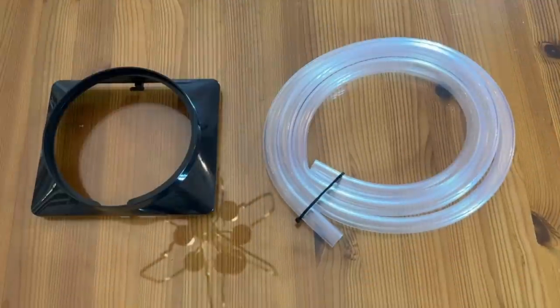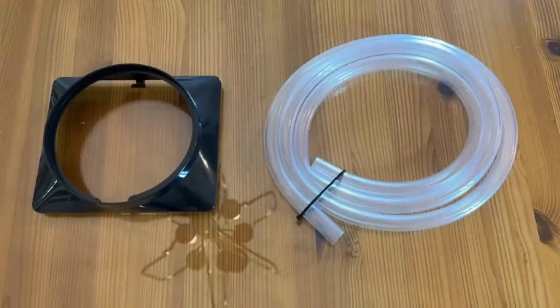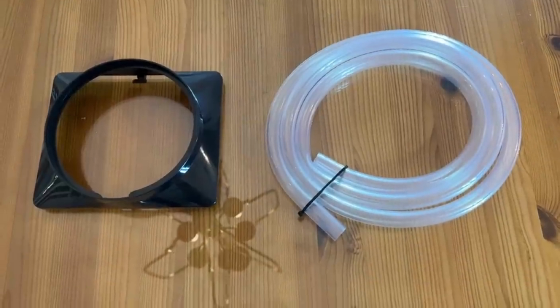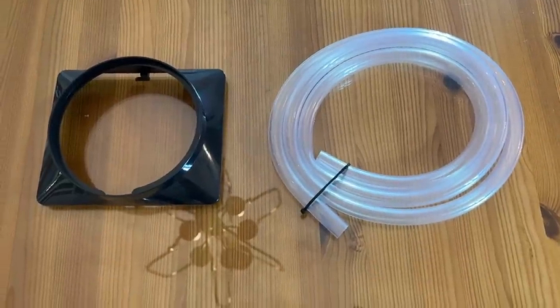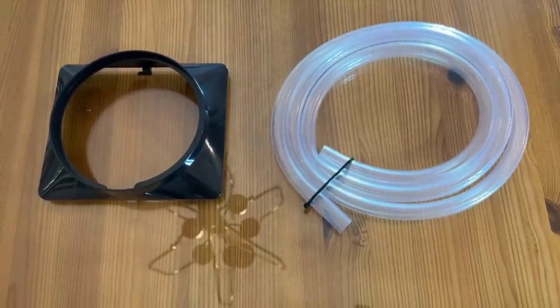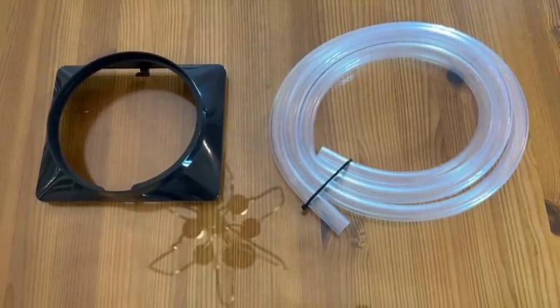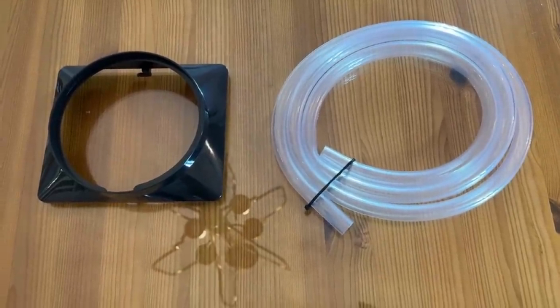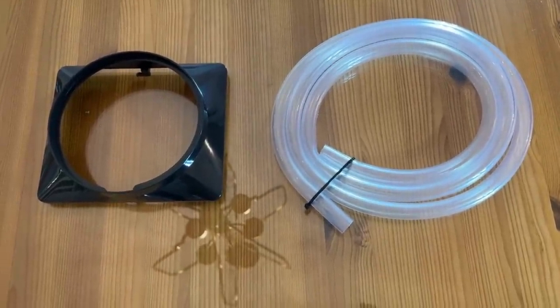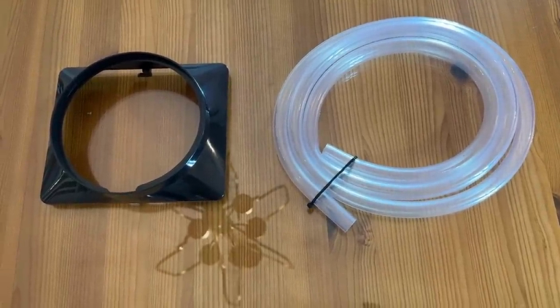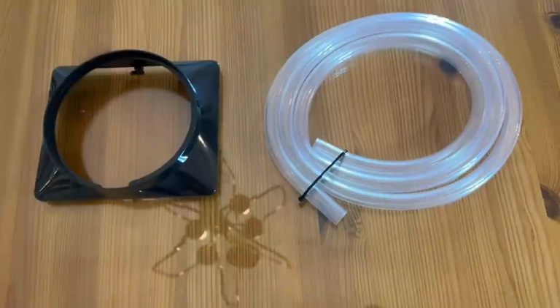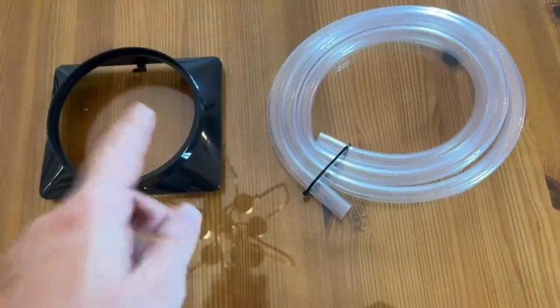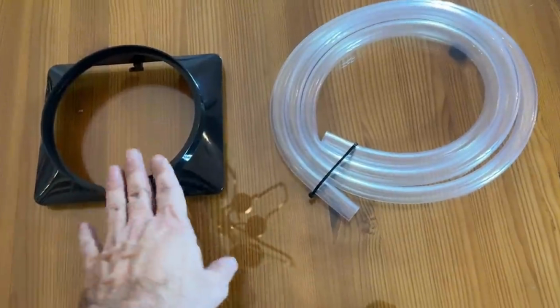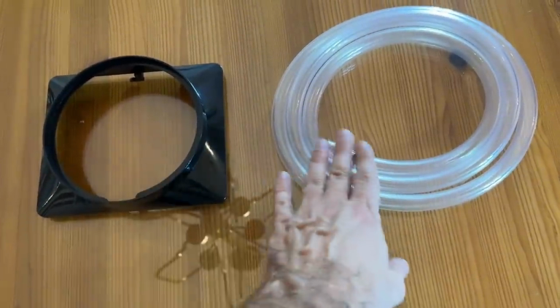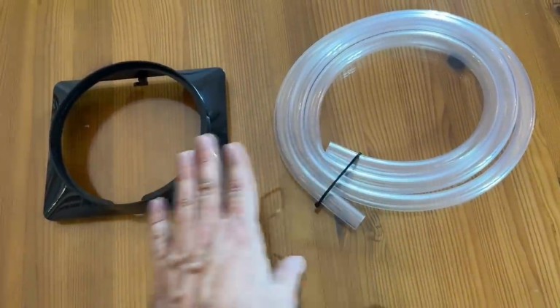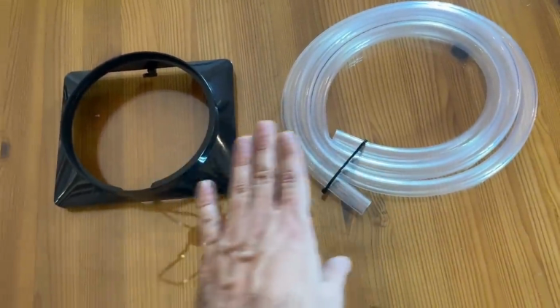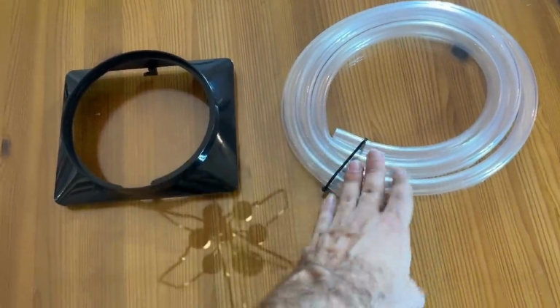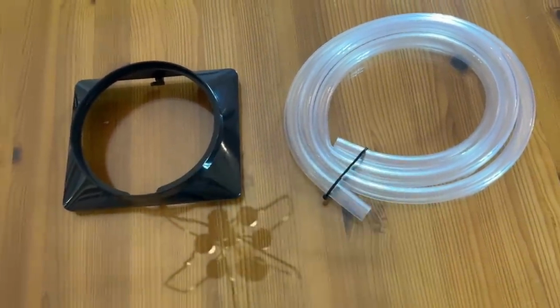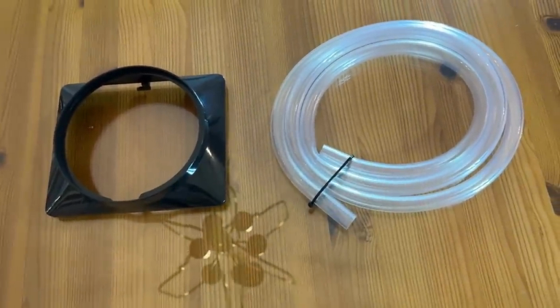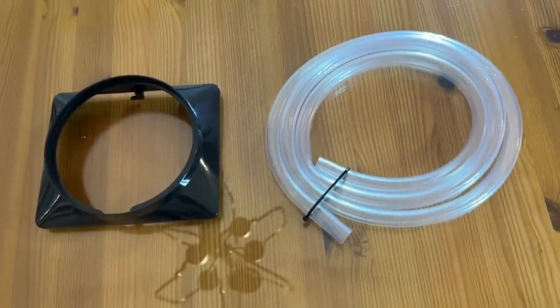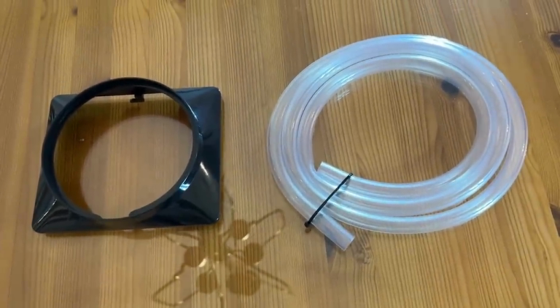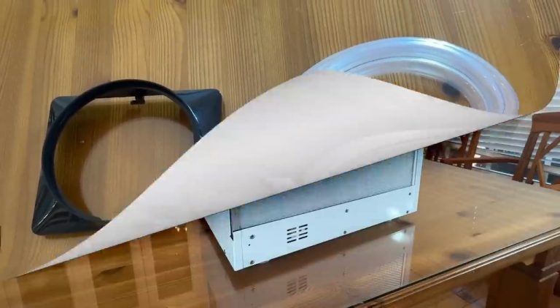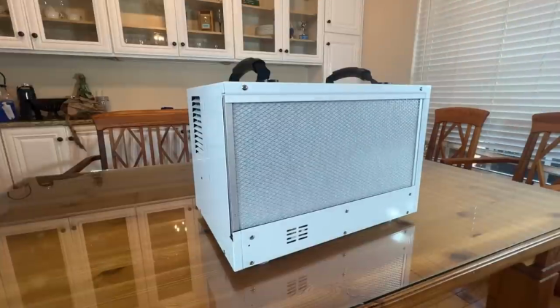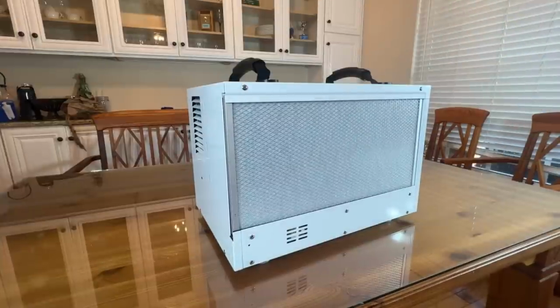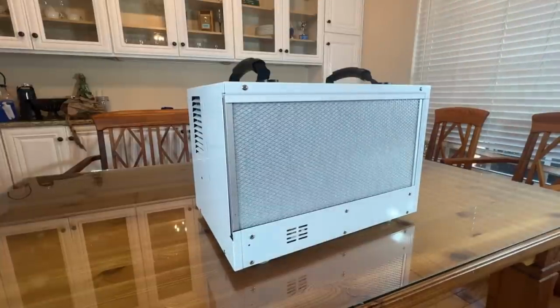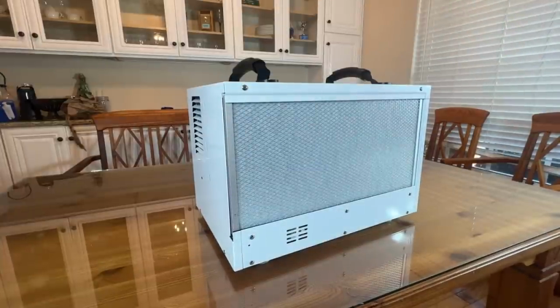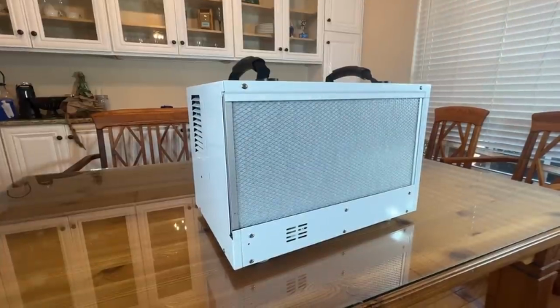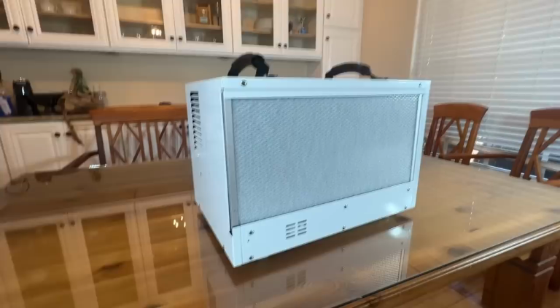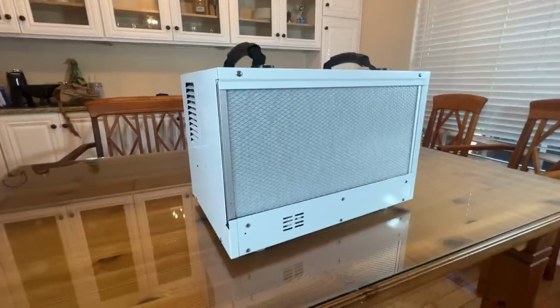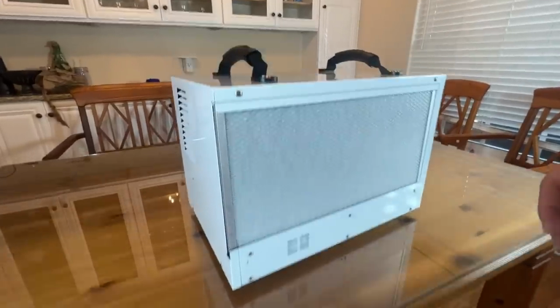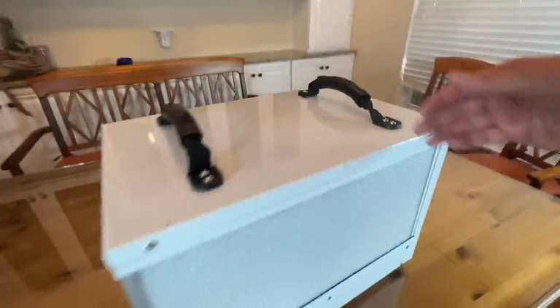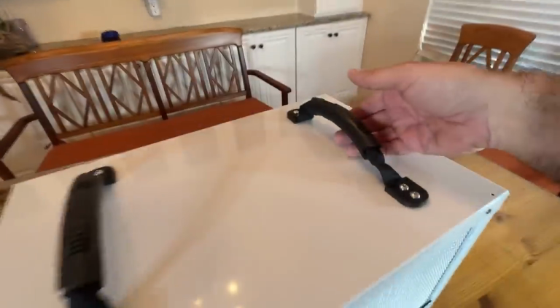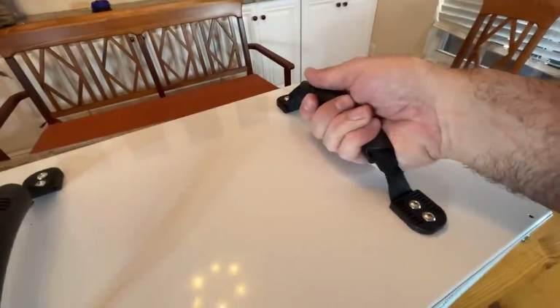Oh, and I should mention it does come with all the hoses and stuff you need for mounting, so it's easy to set up. How nice is that? All right, so now it's time for the up-close portion of the video where I get to show you everything up close and personal.